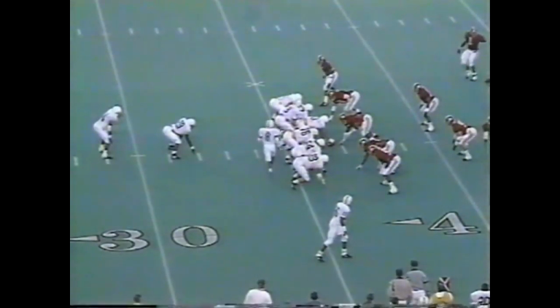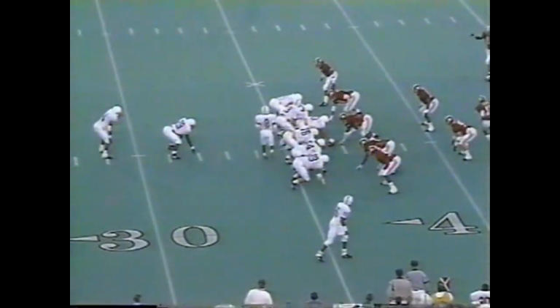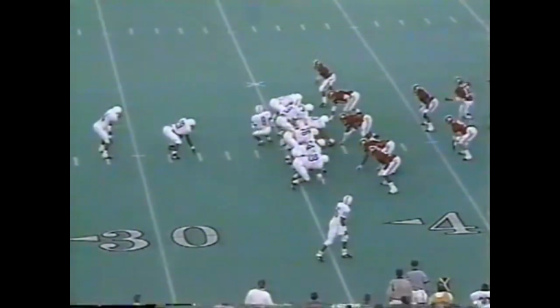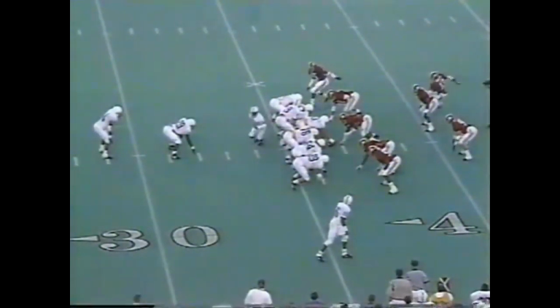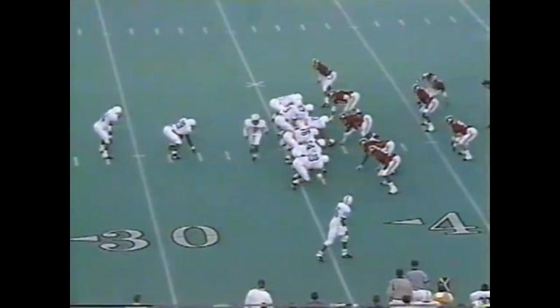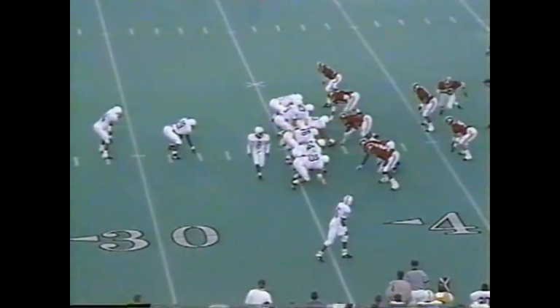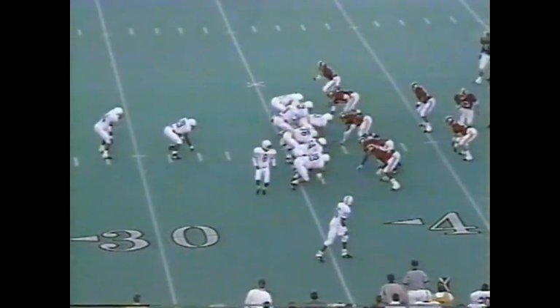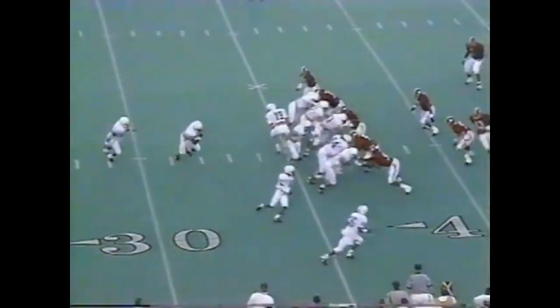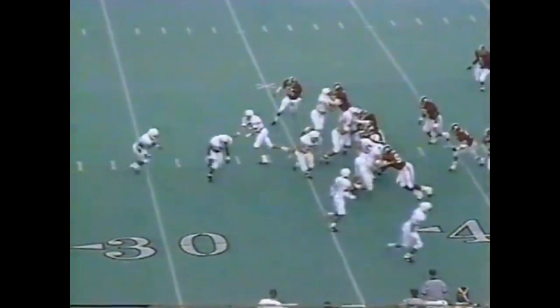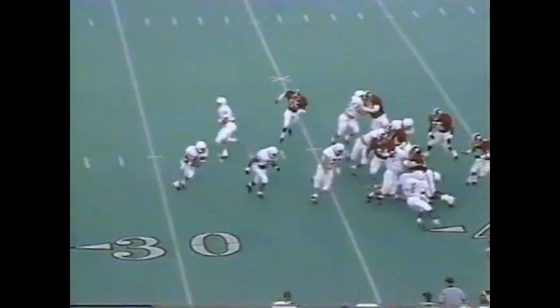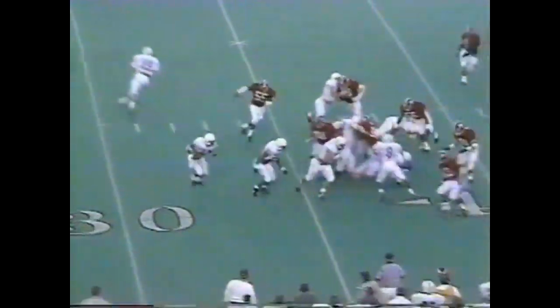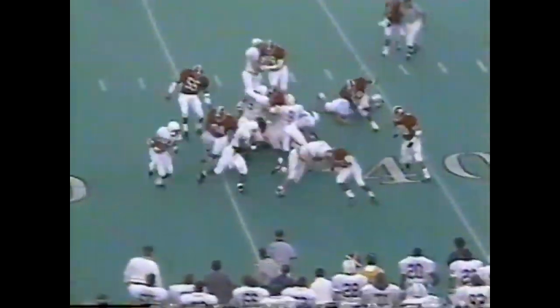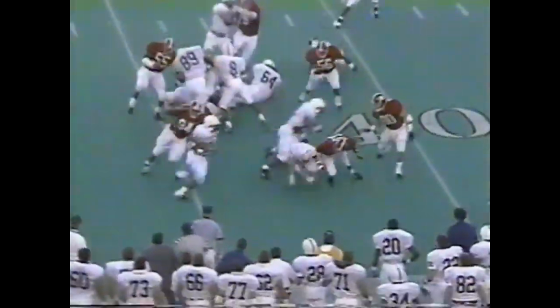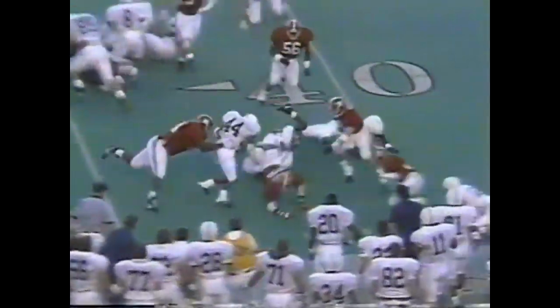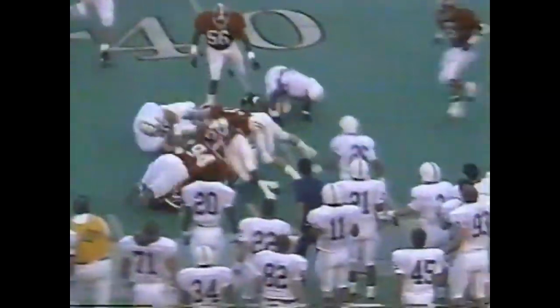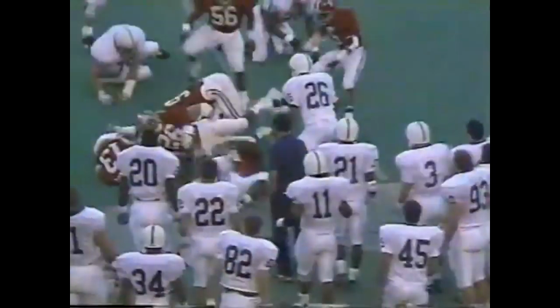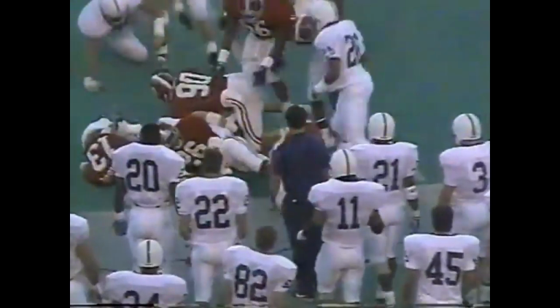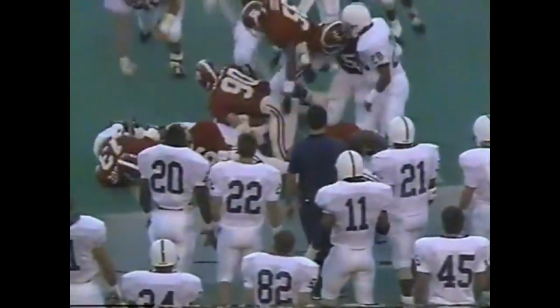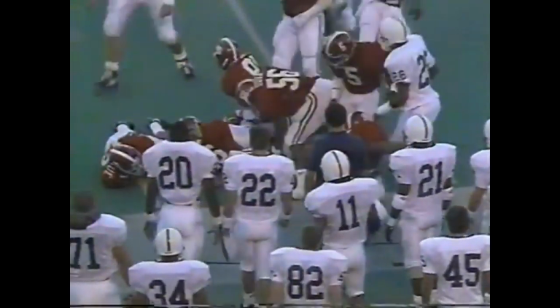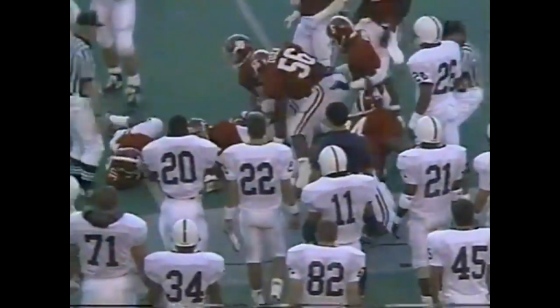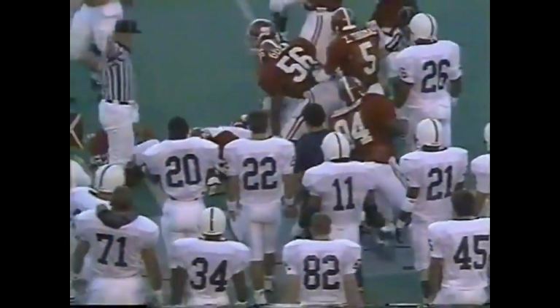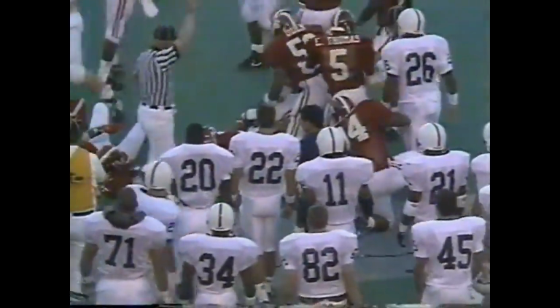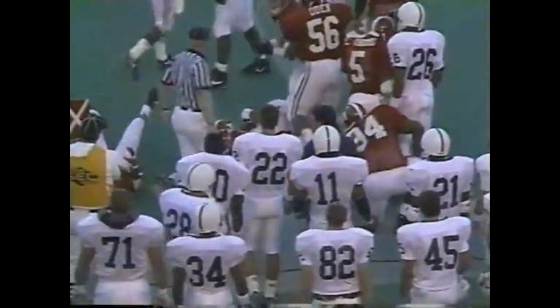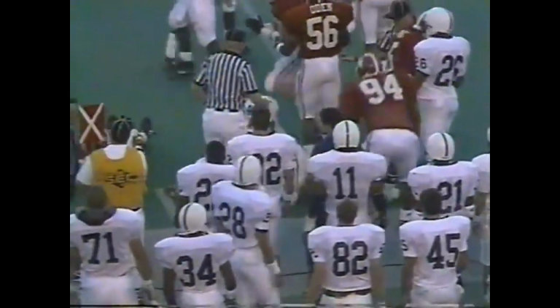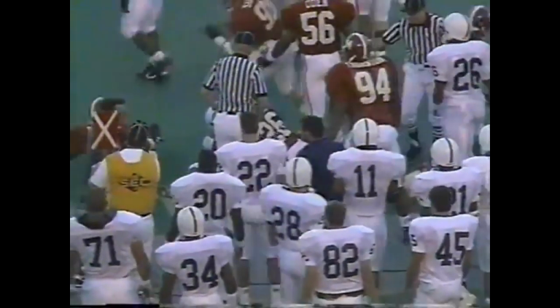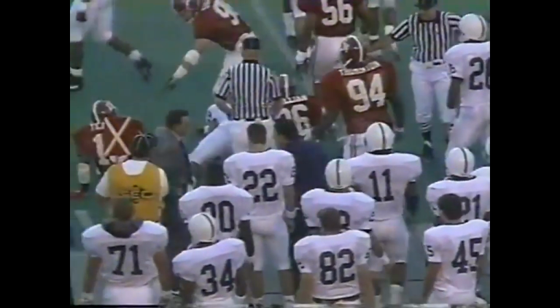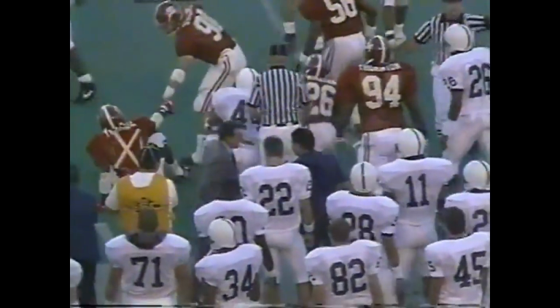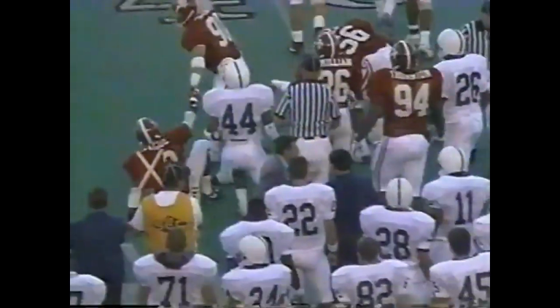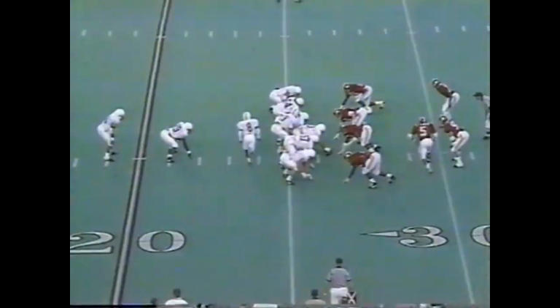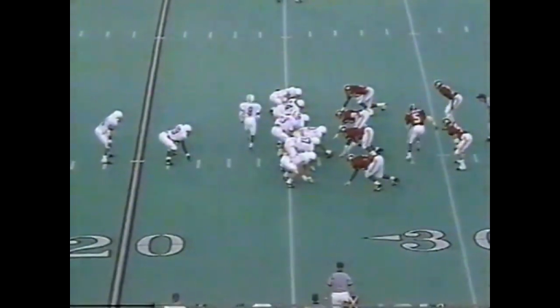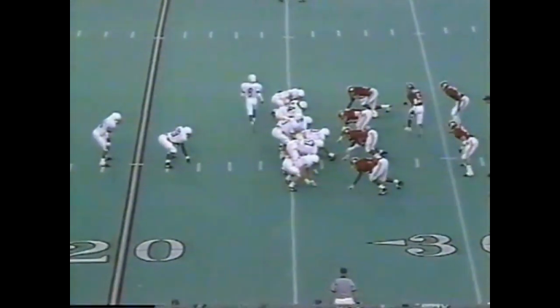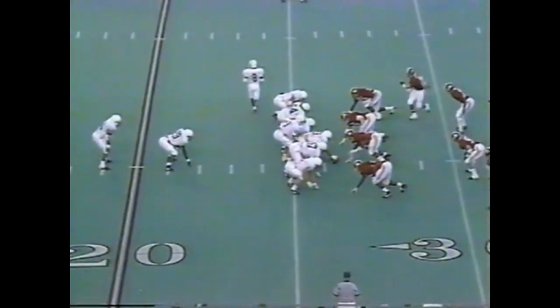We saw last week — he gives the officials a pretty good working over from the sideline. Thompson on the short side of the field. Flag flies where you would expect — holding back at the line of scrimmage. Dime defense again for Alabama.